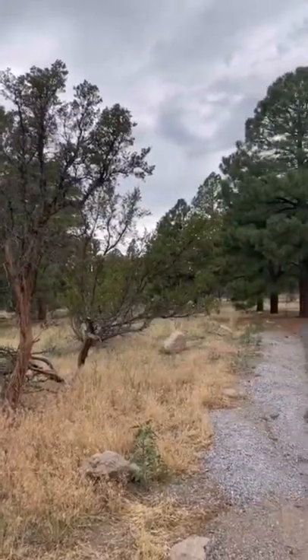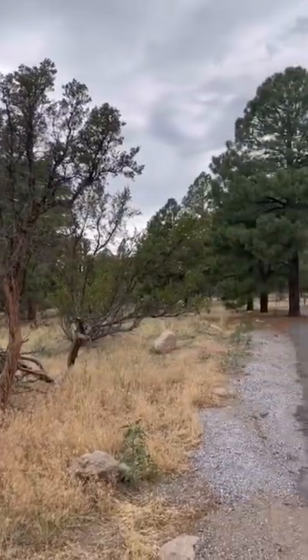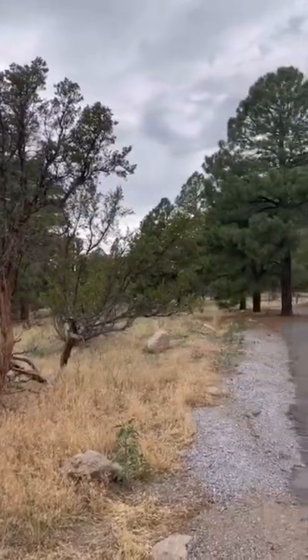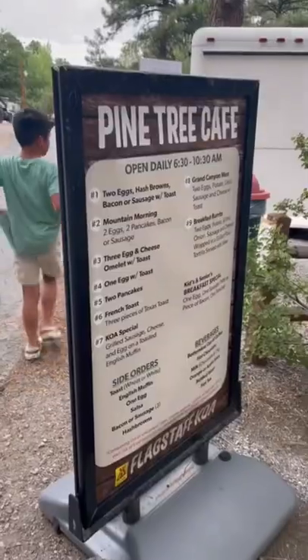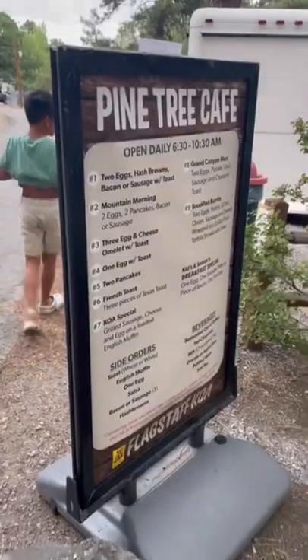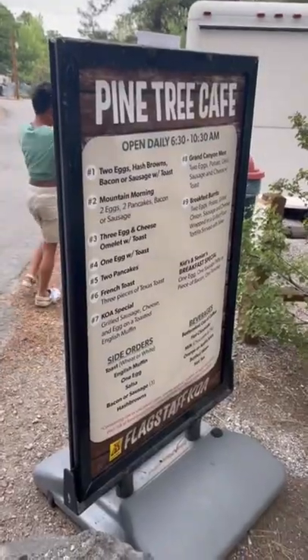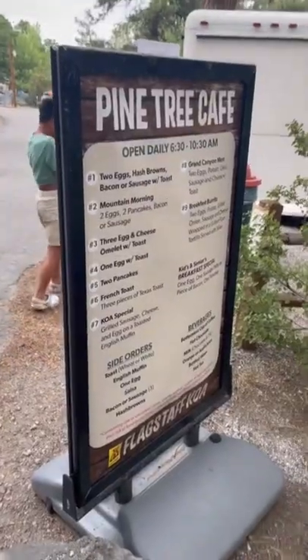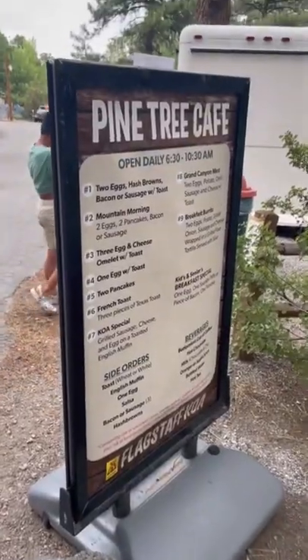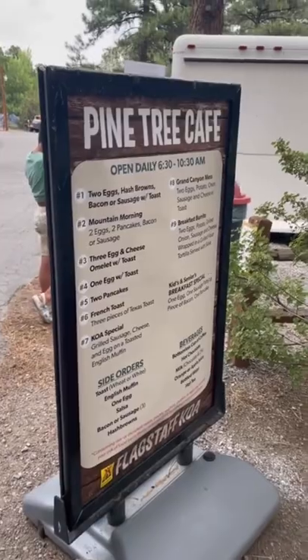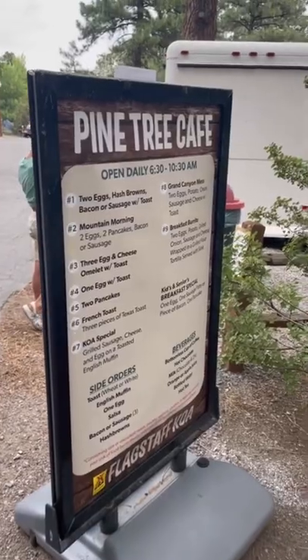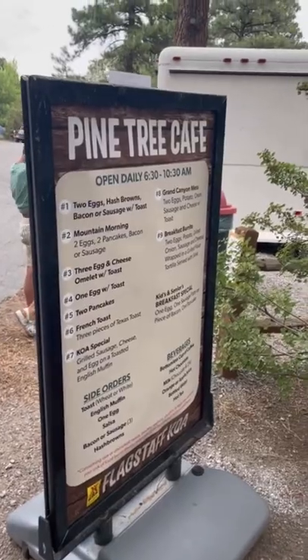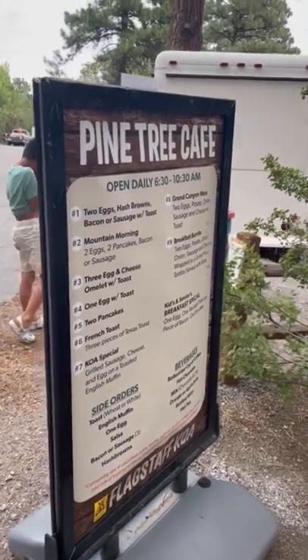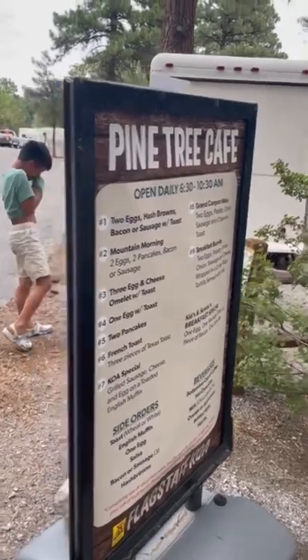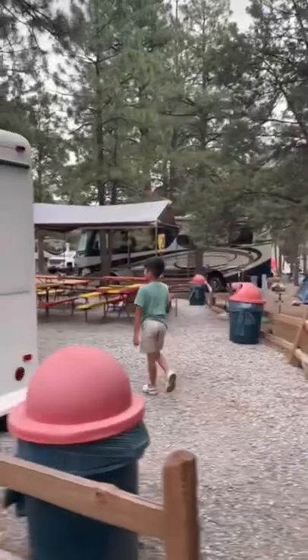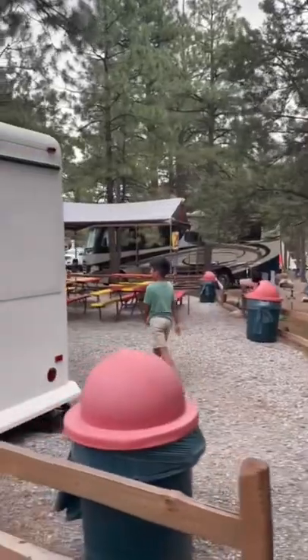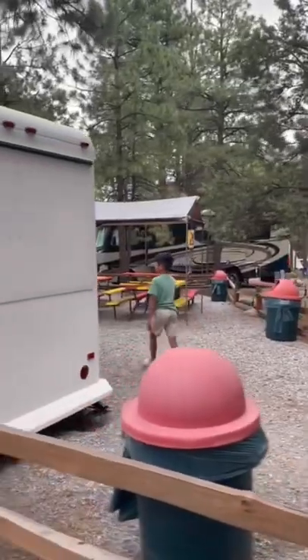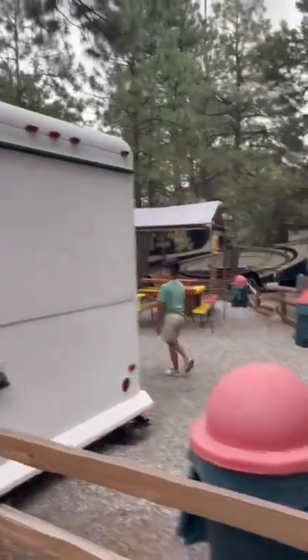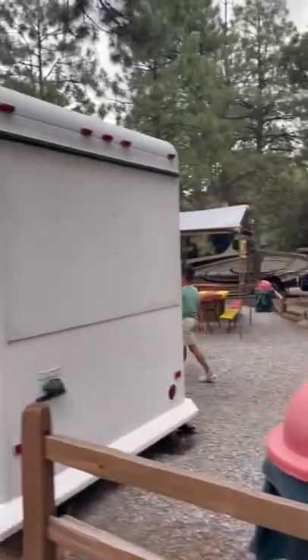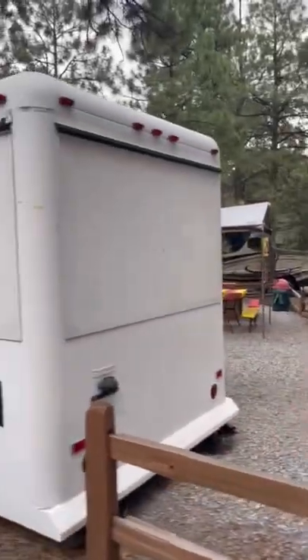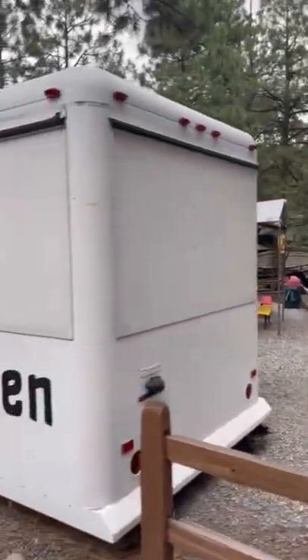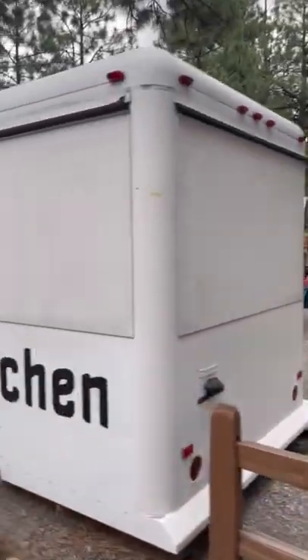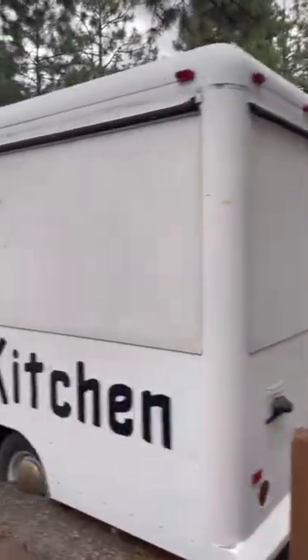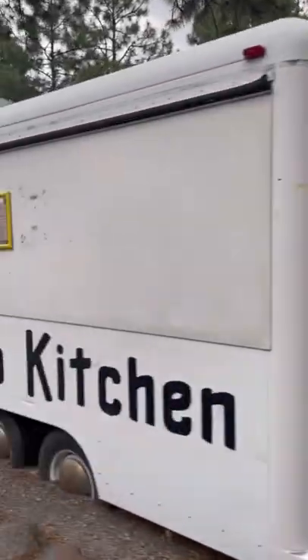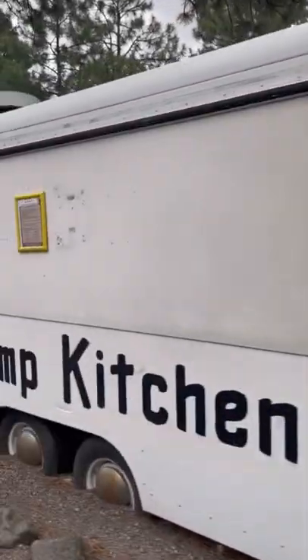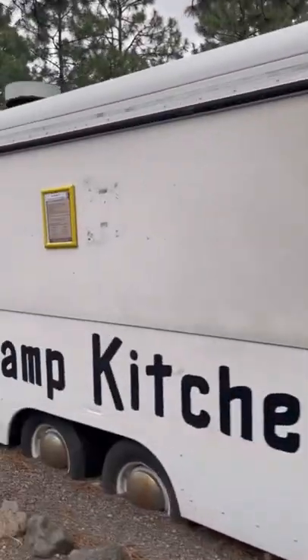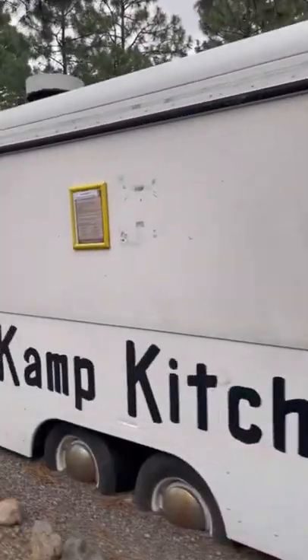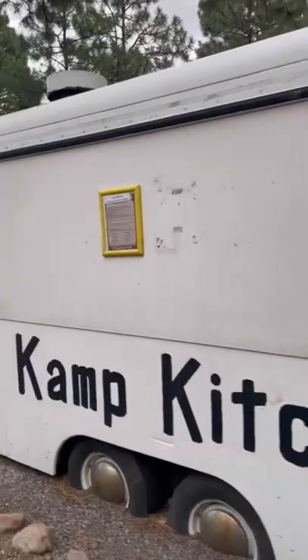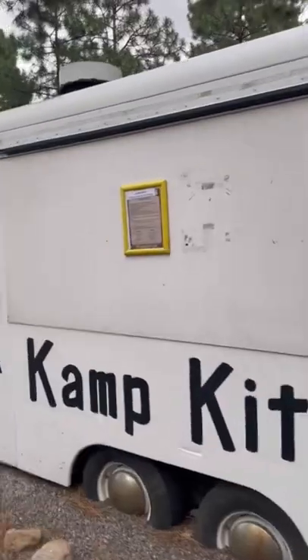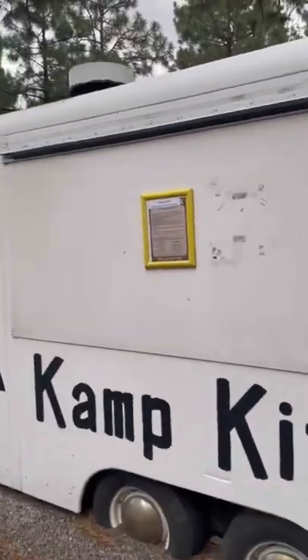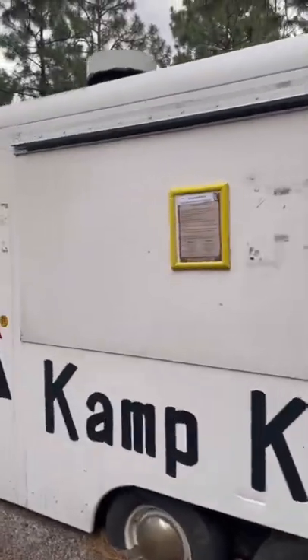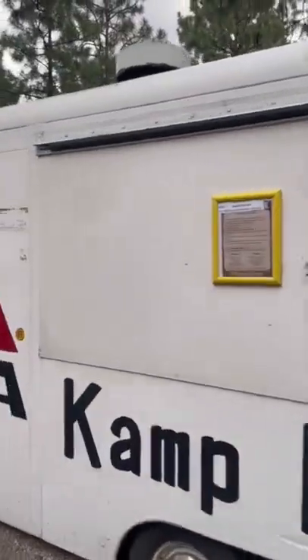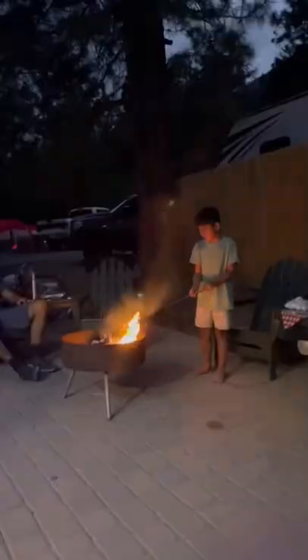They serve breakfast daily at the Pine Tree Cafe — here's the menu. It's almost not needed because there's a Circle Cave across the street and tons of other places to eat as well, but it's nice that they offer it especially if you're not leaving the campsite.